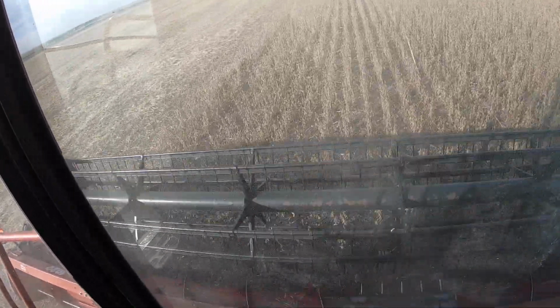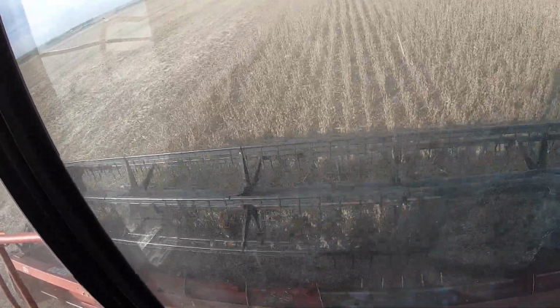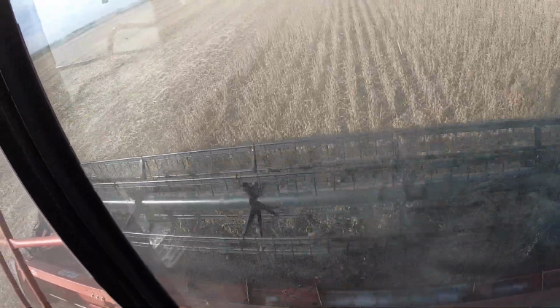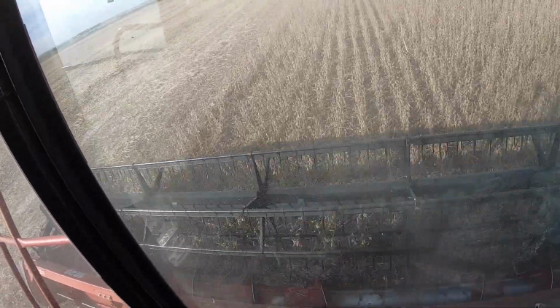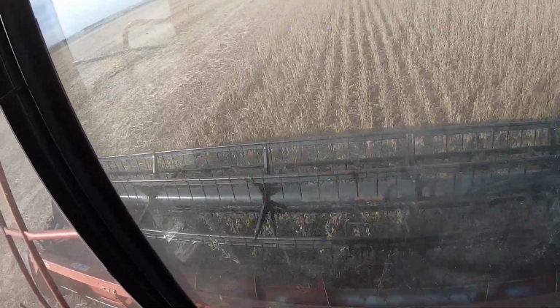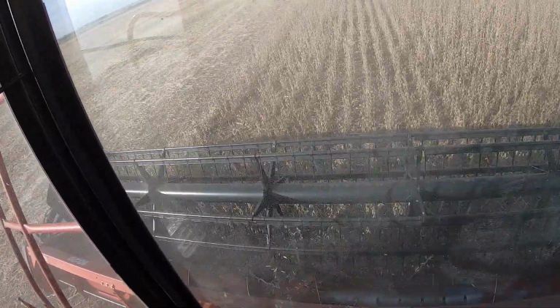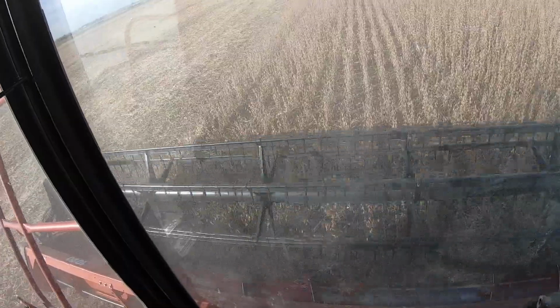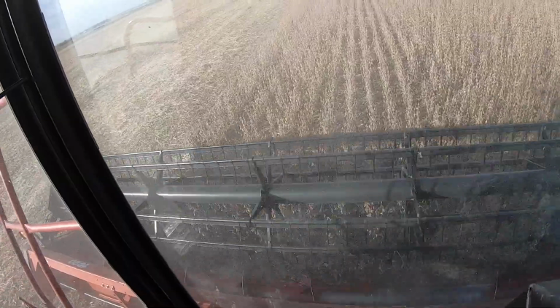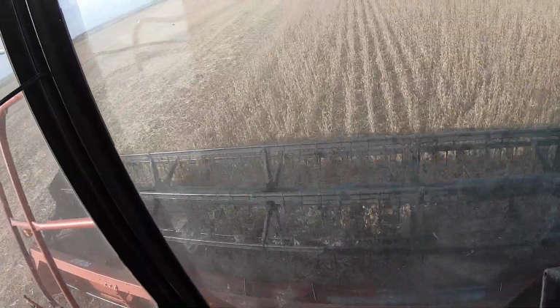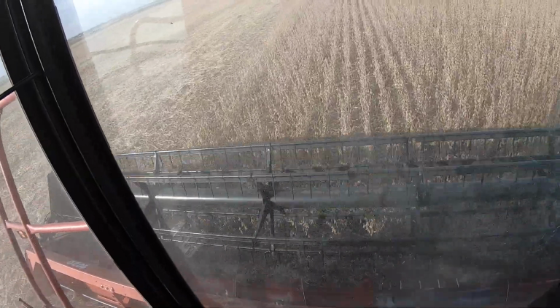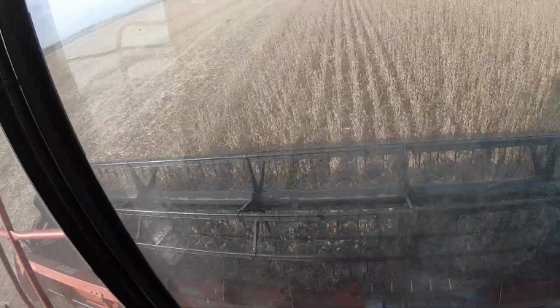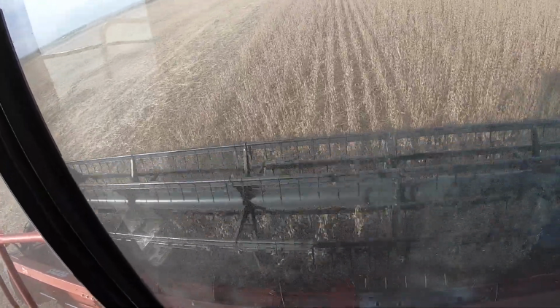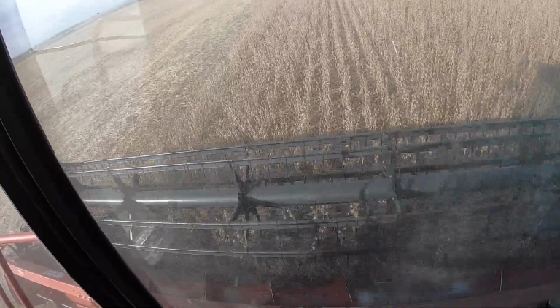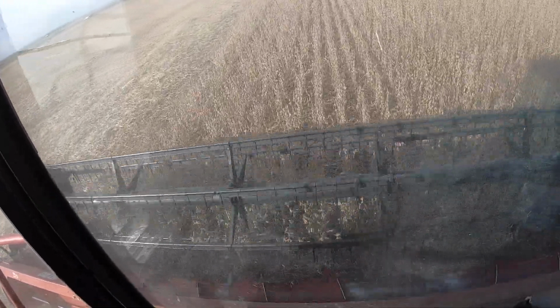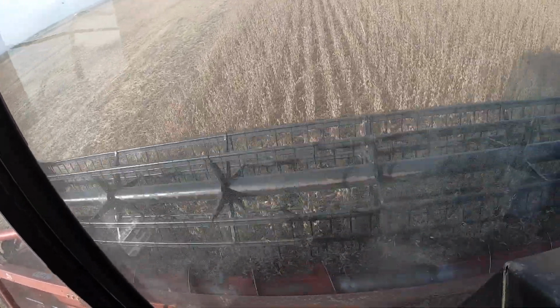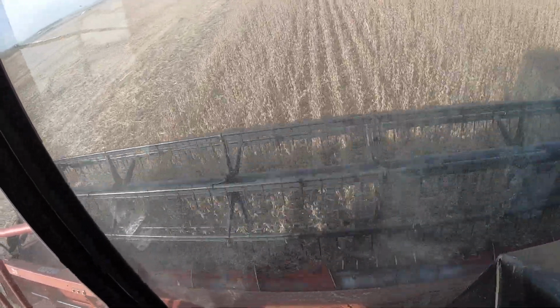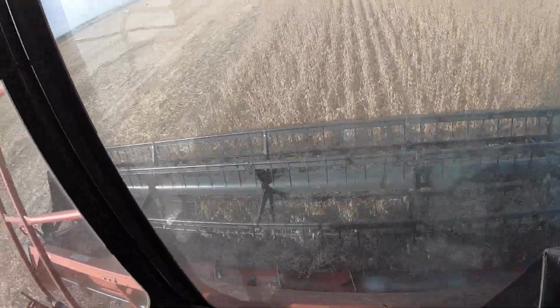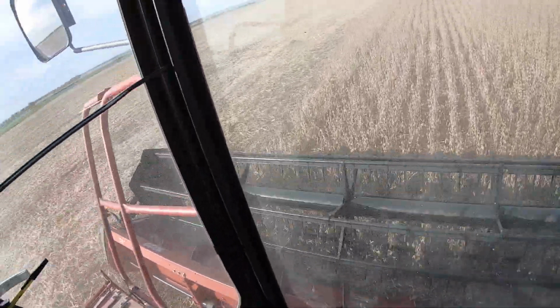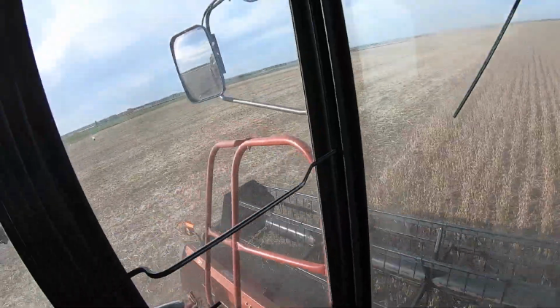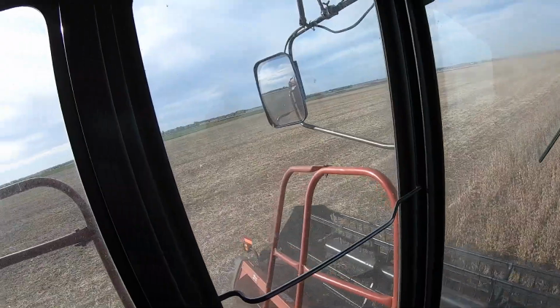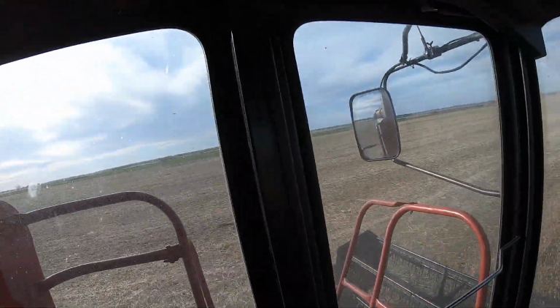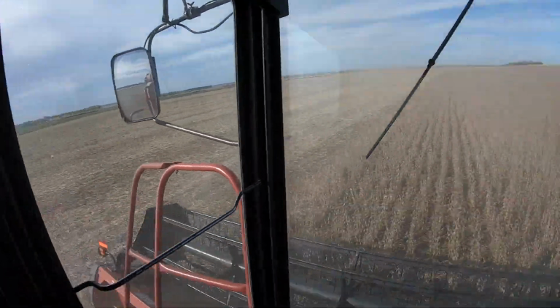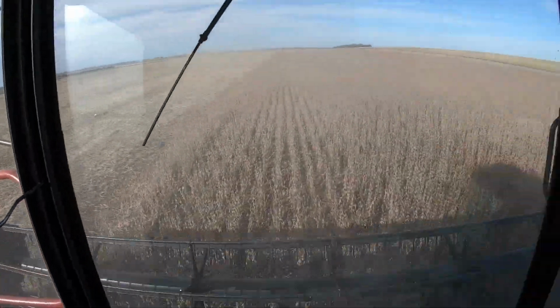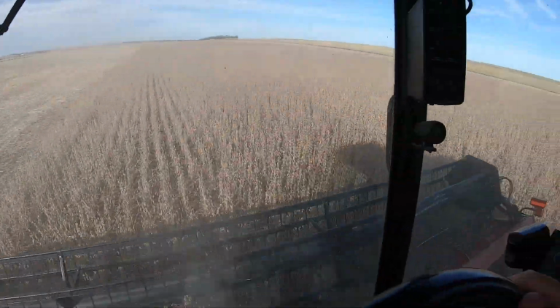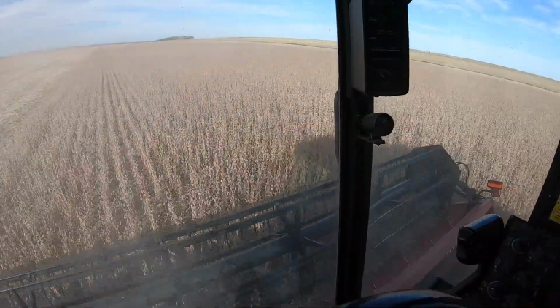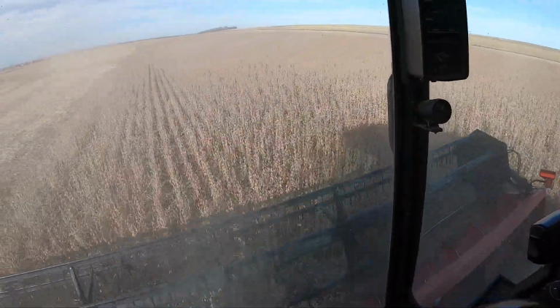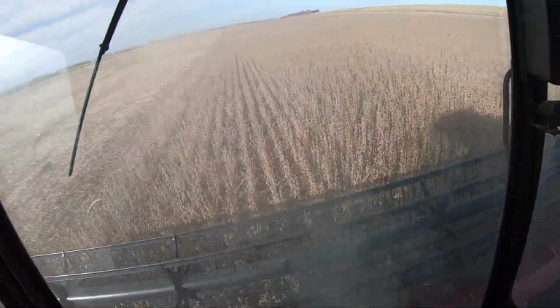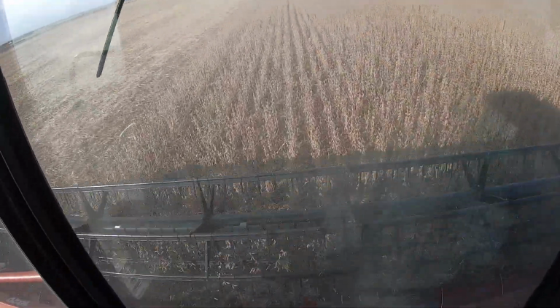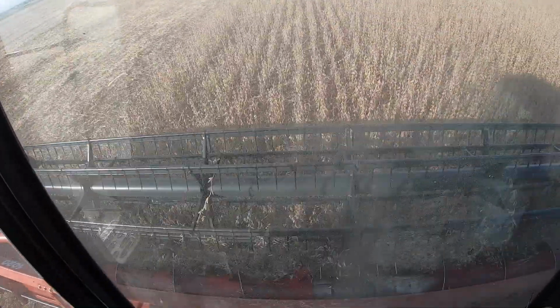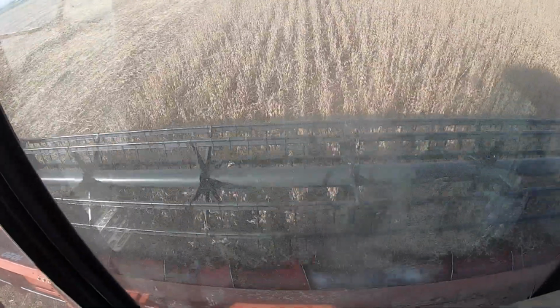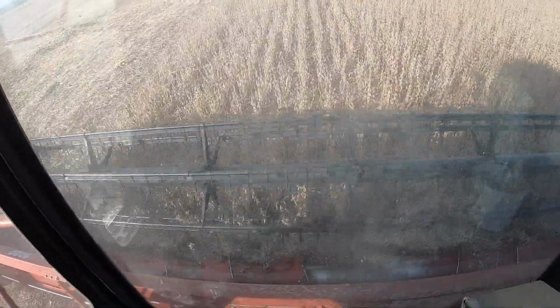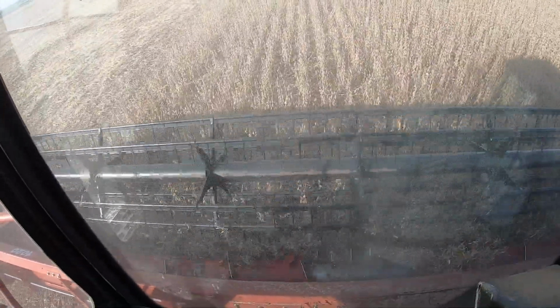I ran this a little bit yesterday and then last night a little bit. This is our first 50-acre field we've combined with it and I've got probably 15 acres or so left in this field.